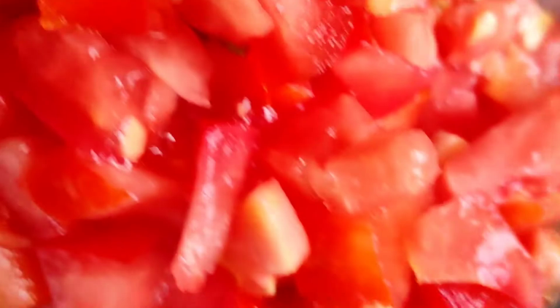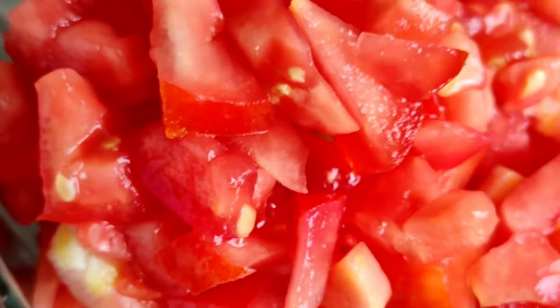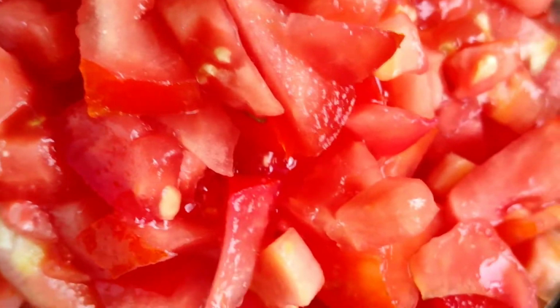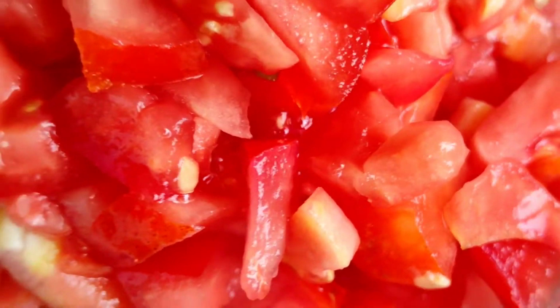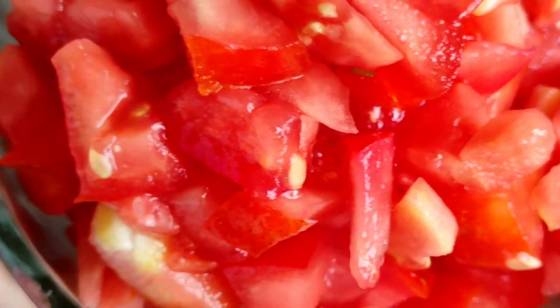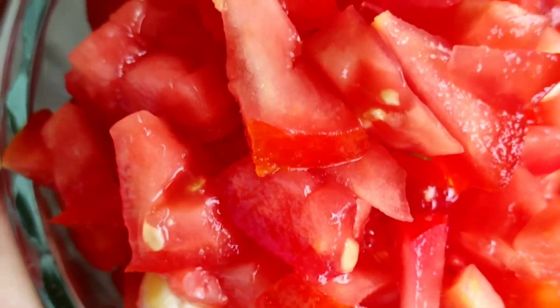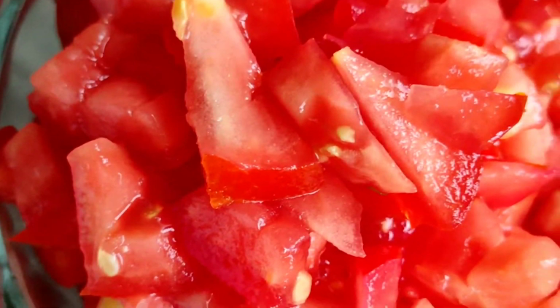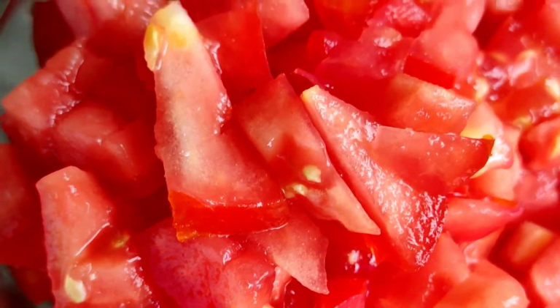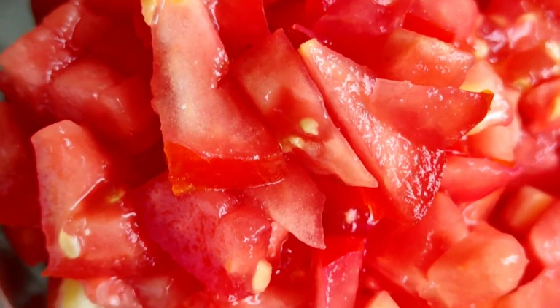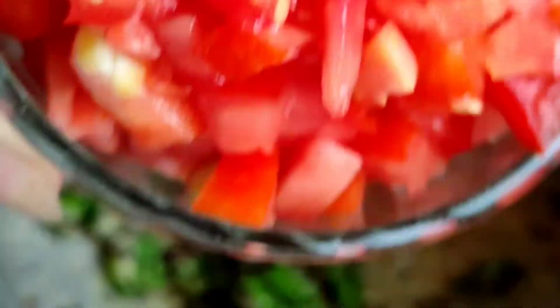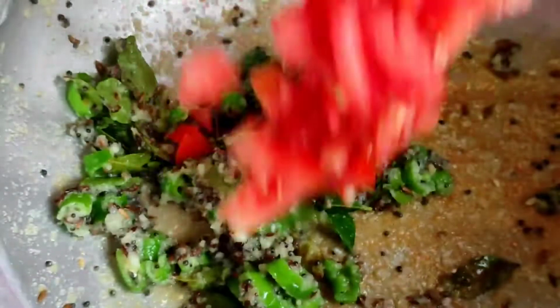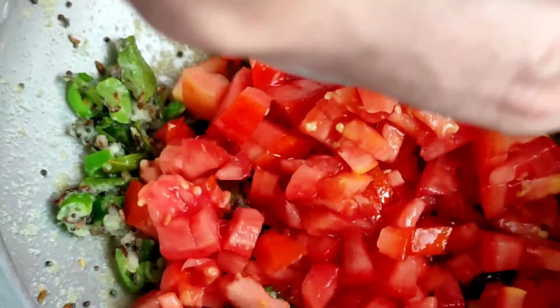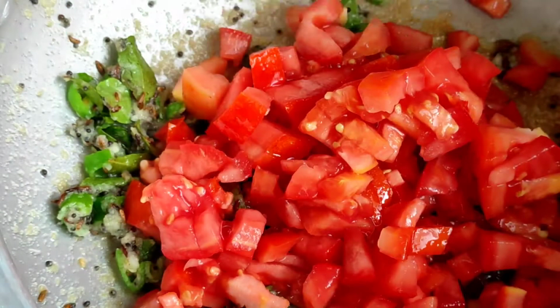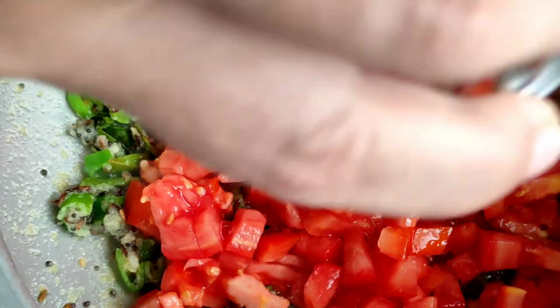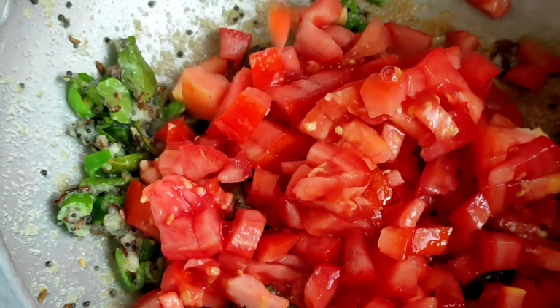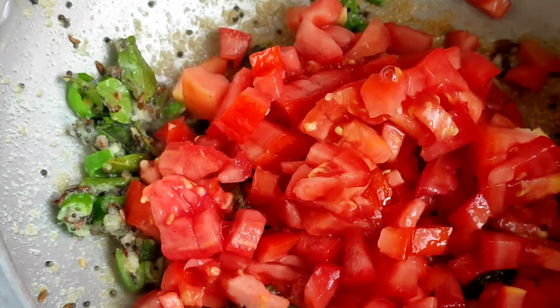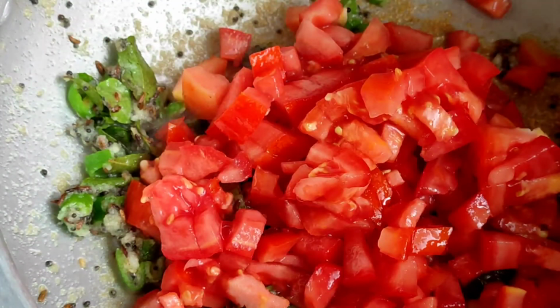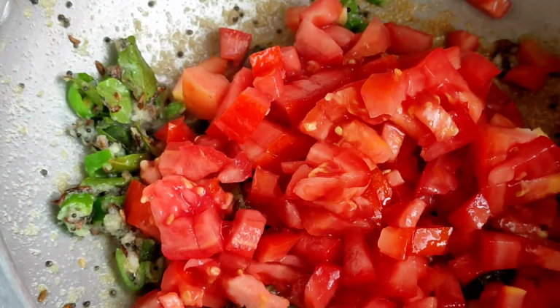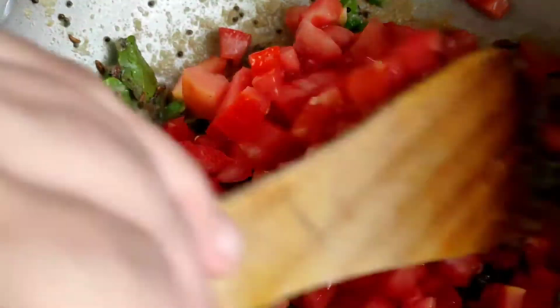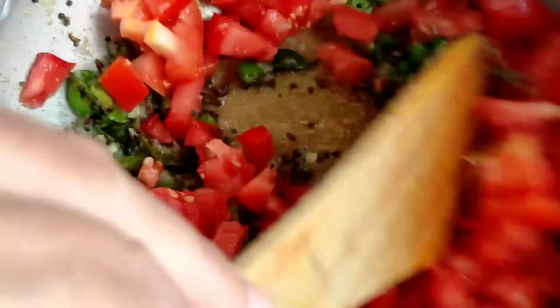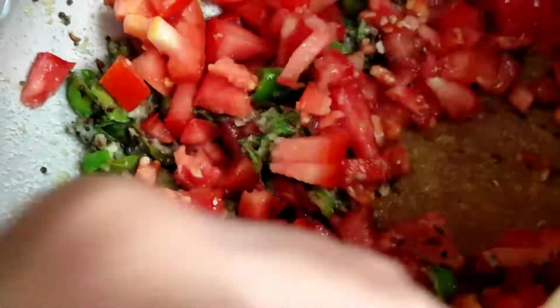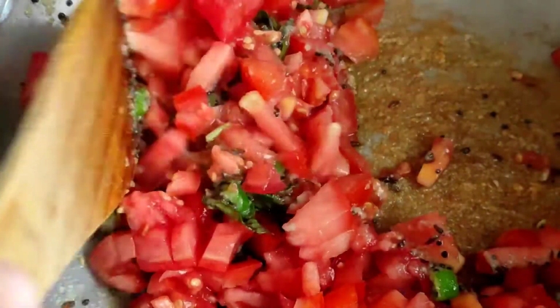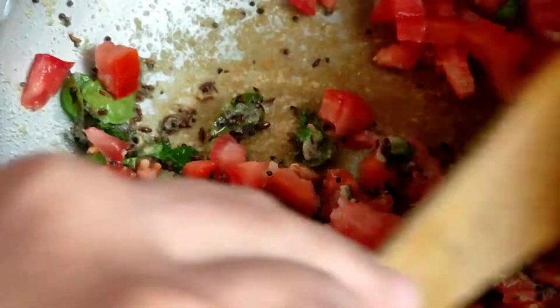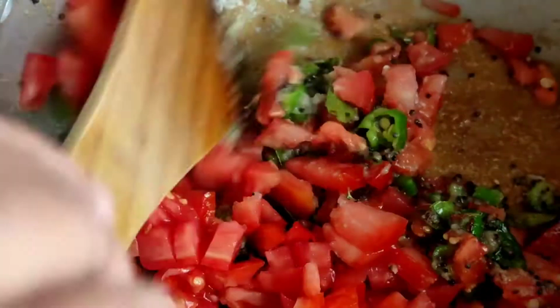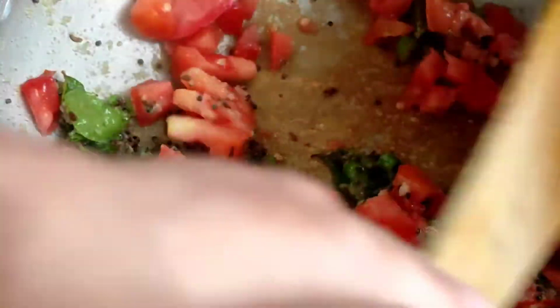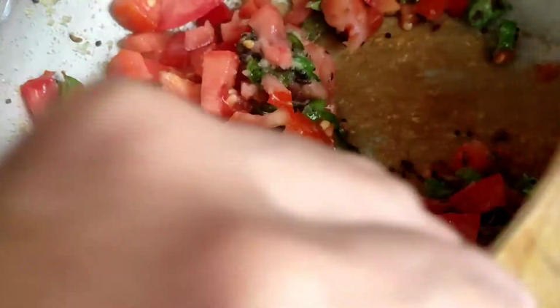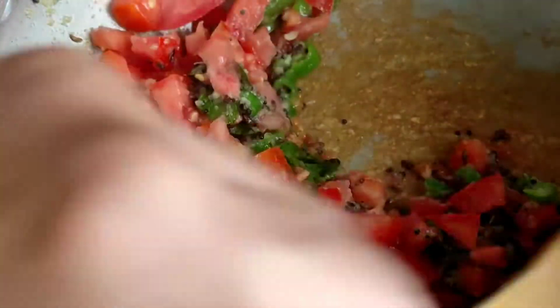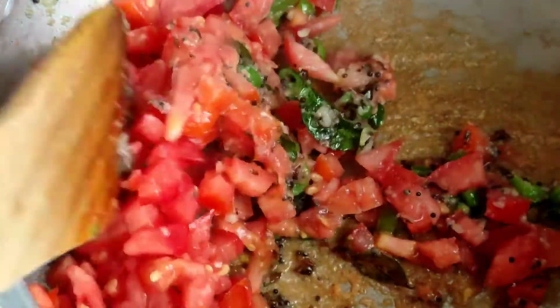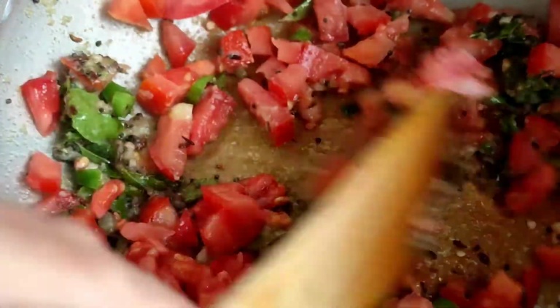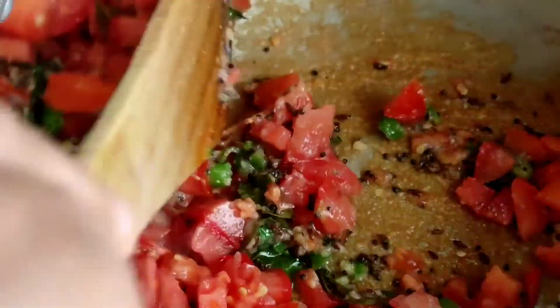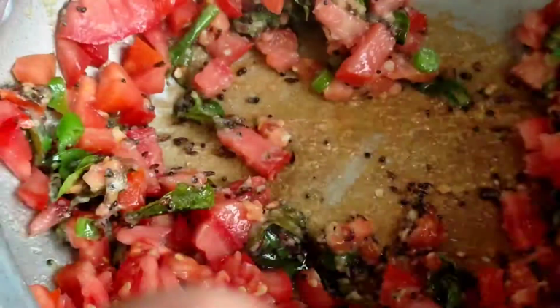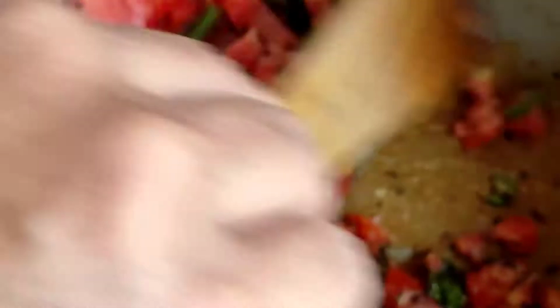Now I will be adding two finely chopped tomatoes and cook them until they are nice, soft, and completely cooked and mushy.